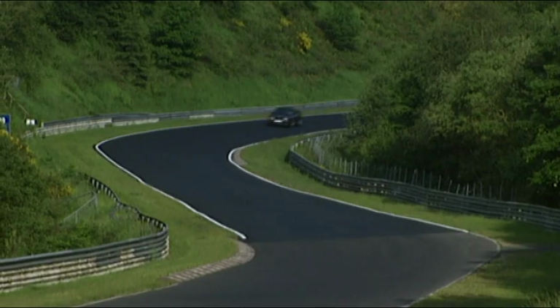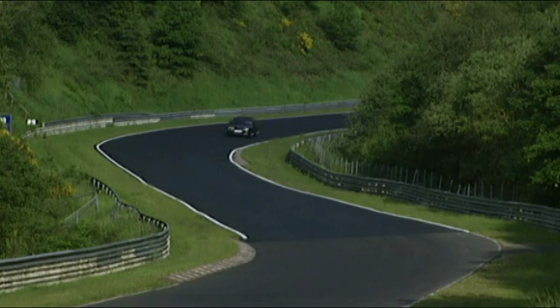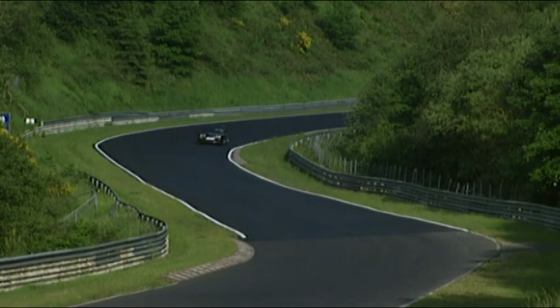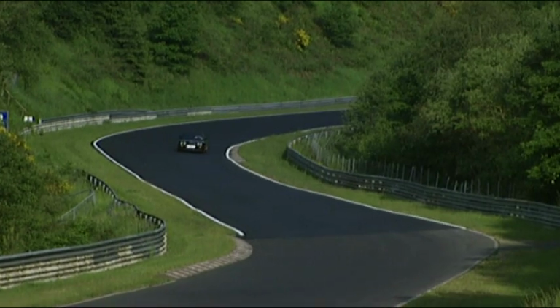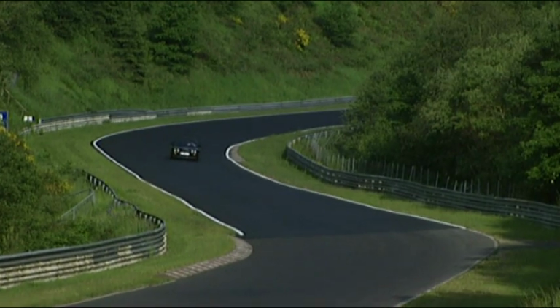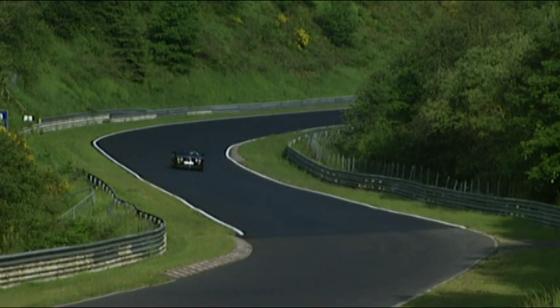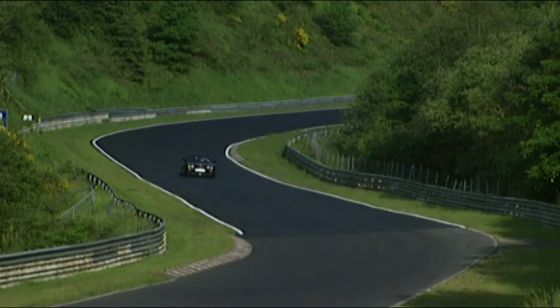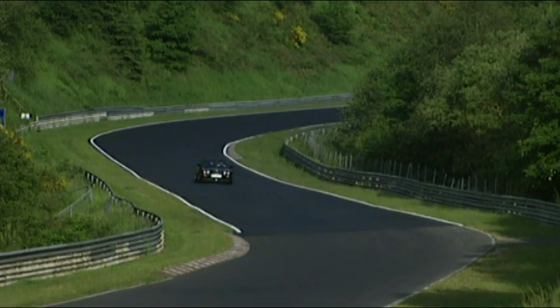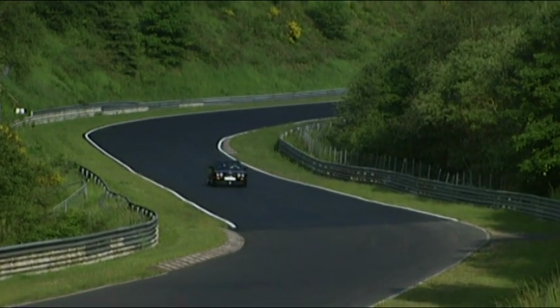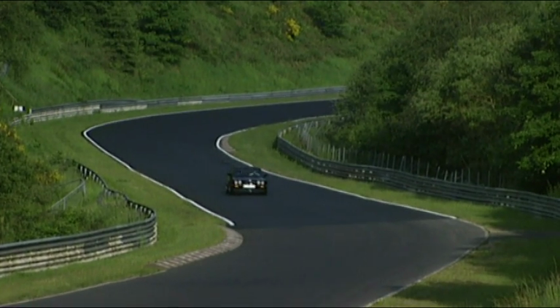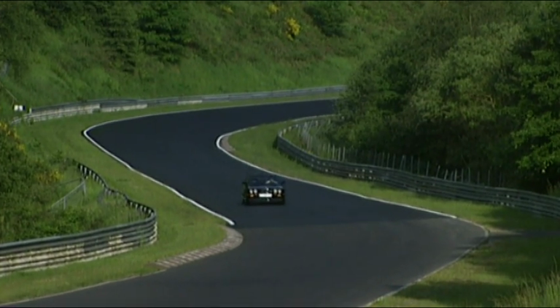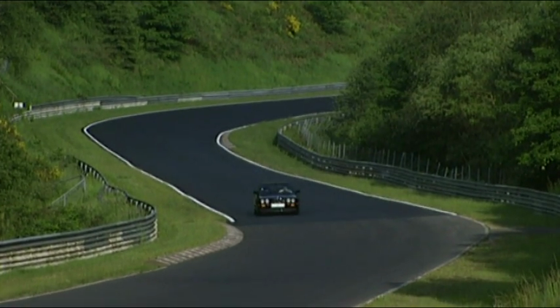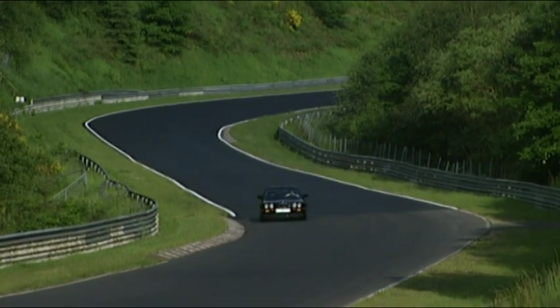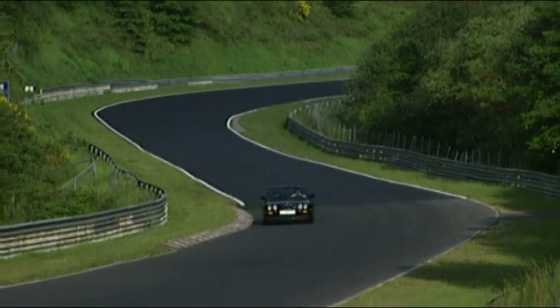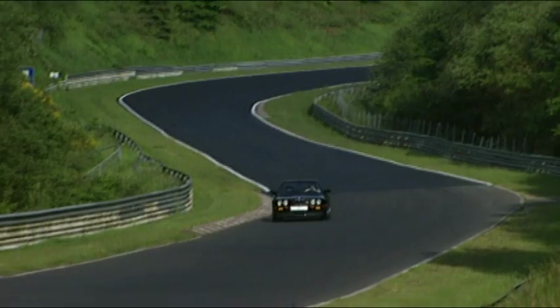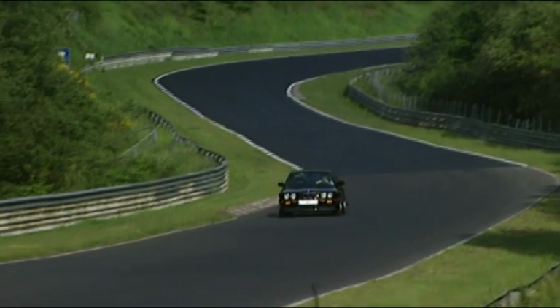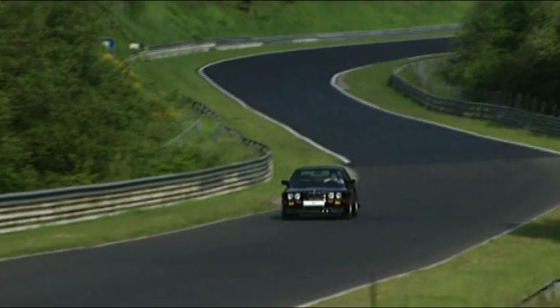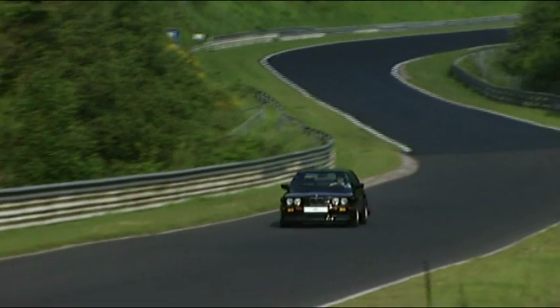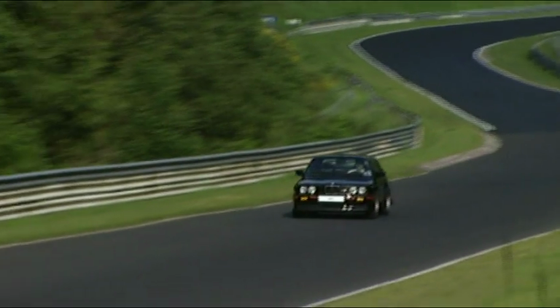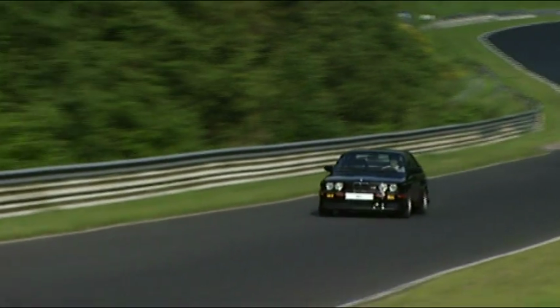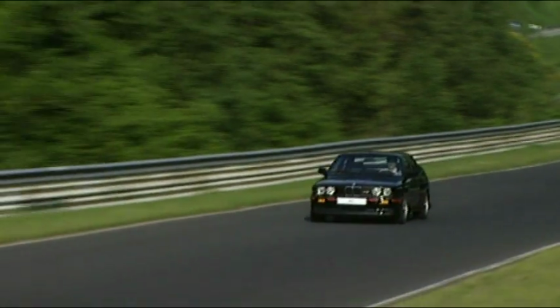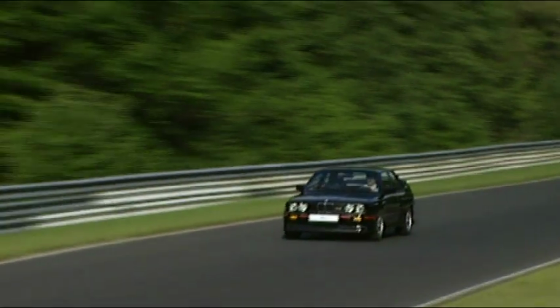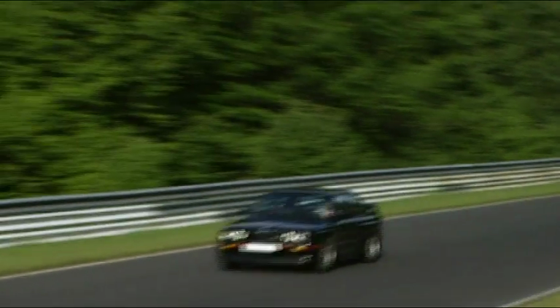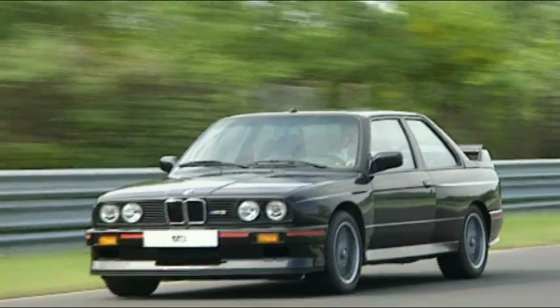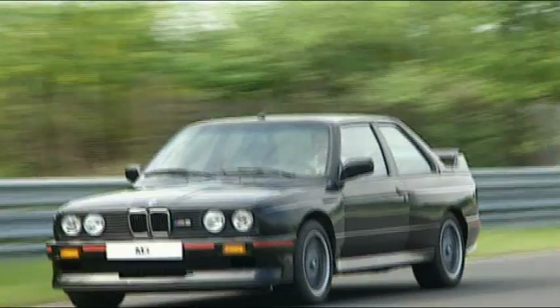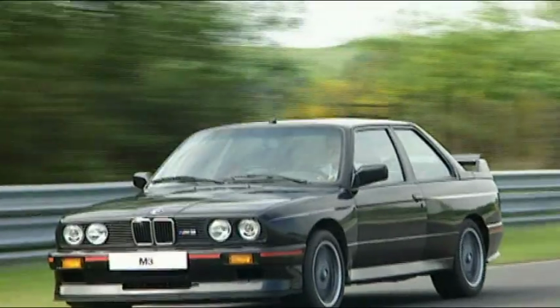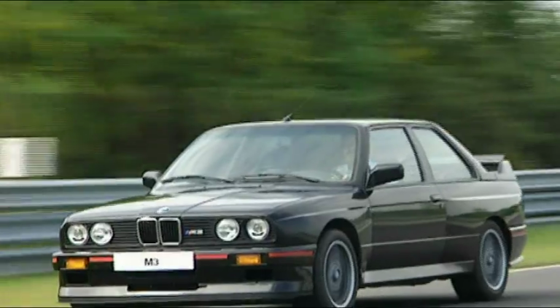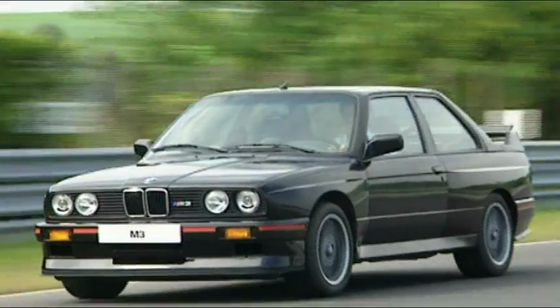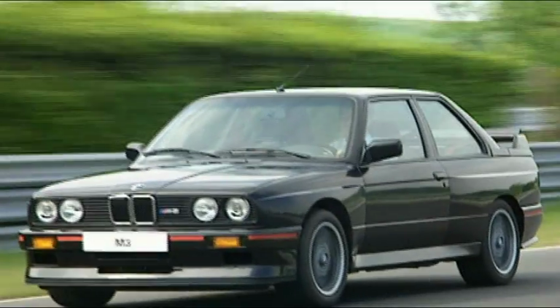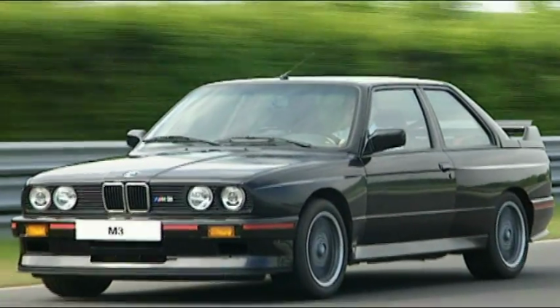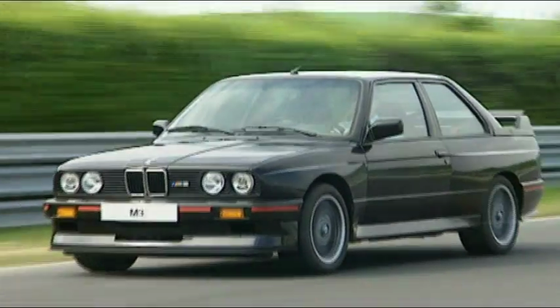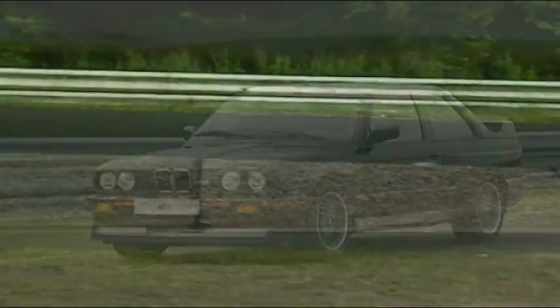Here we see the hardest version of the M3 where it is at home — on the Nürburgring Nordschleife. The Sport Evolution had a 2.5-liter 4-cylinder engine with 16 valves and 238 horsepower.